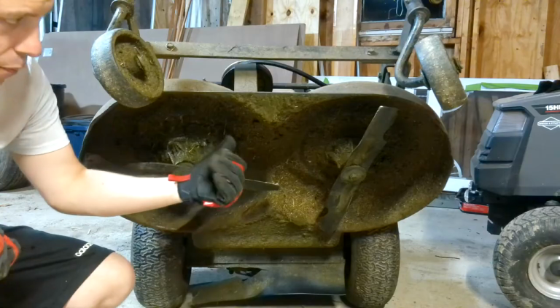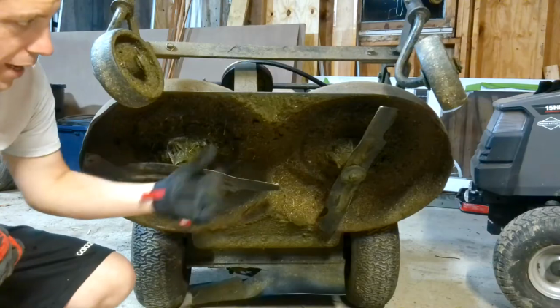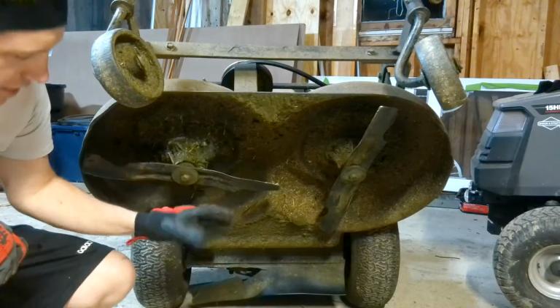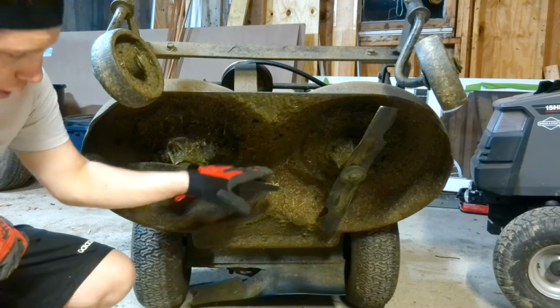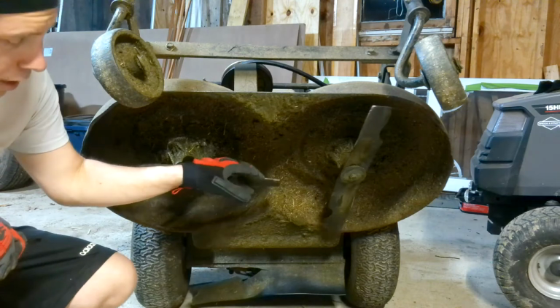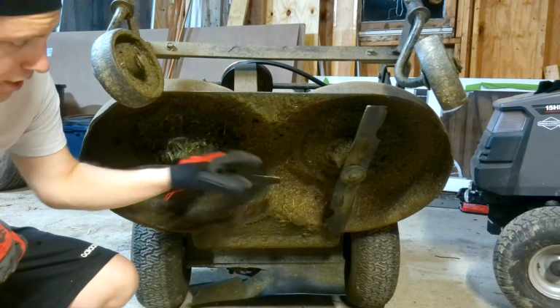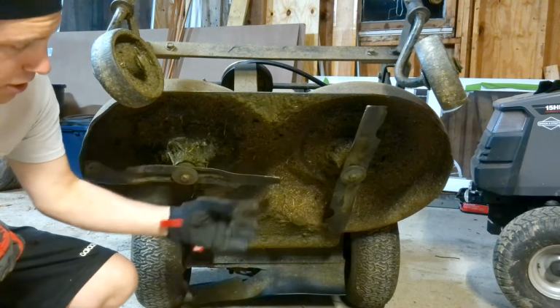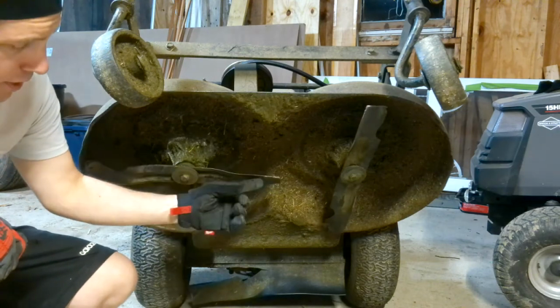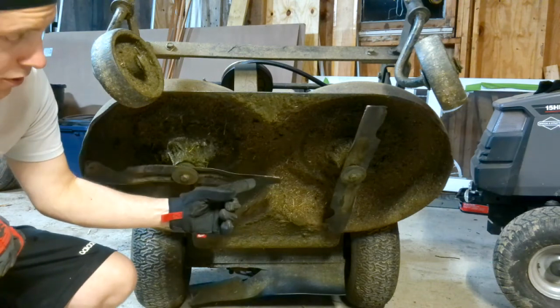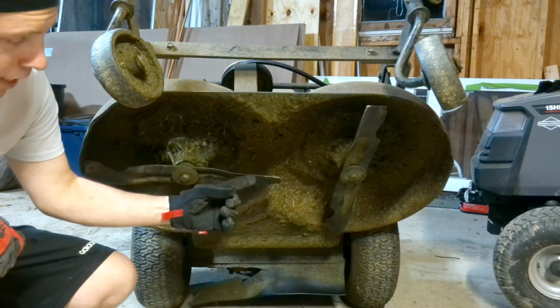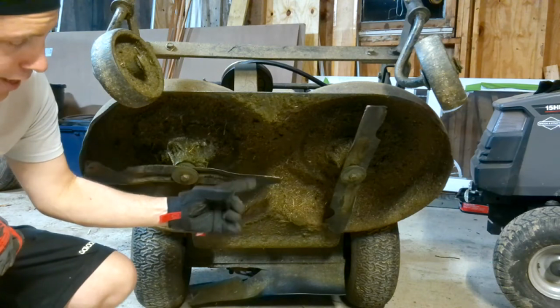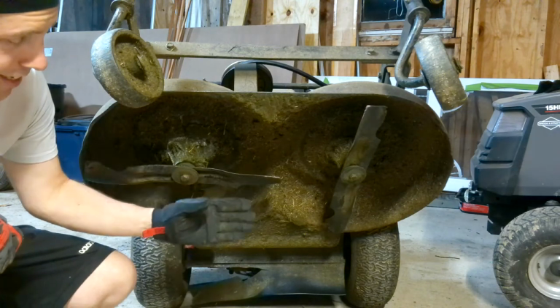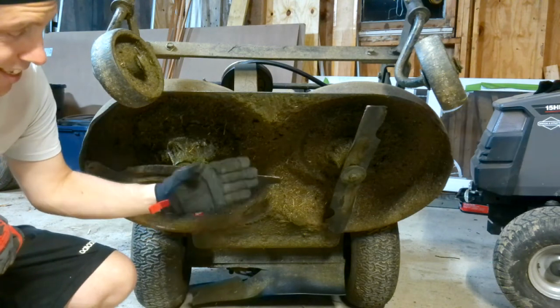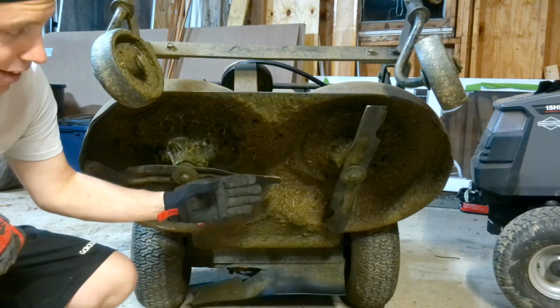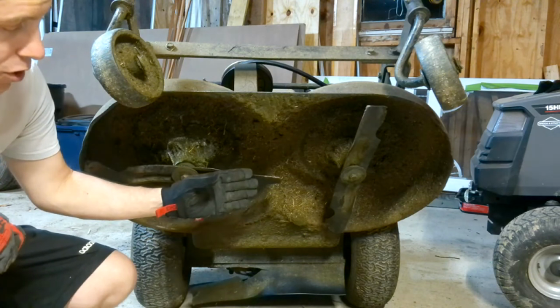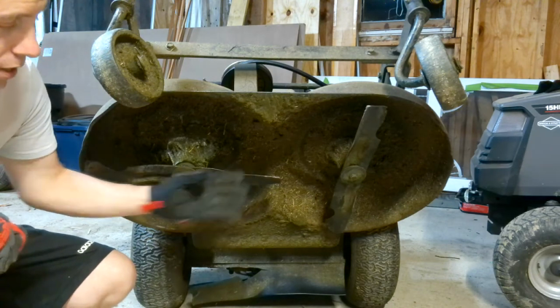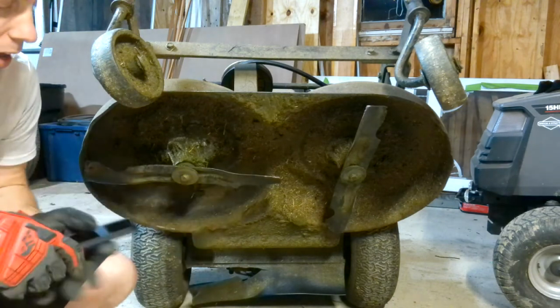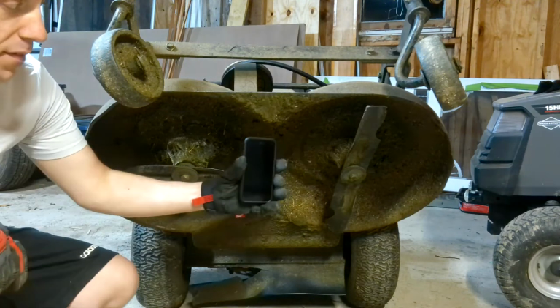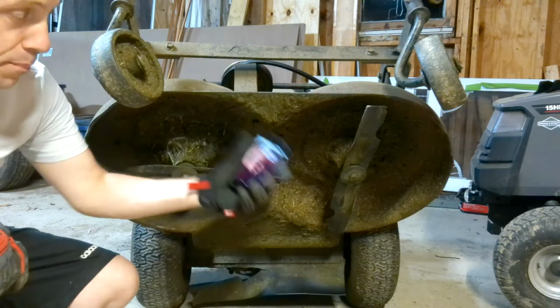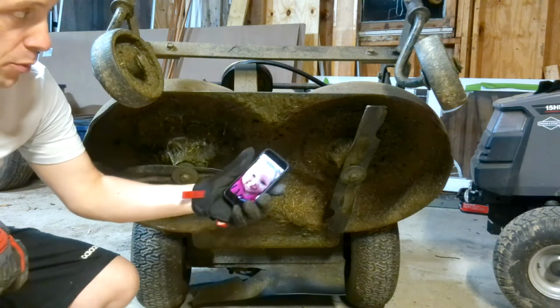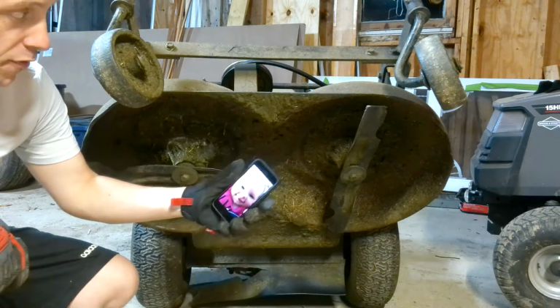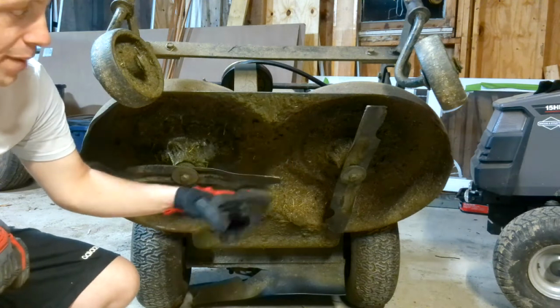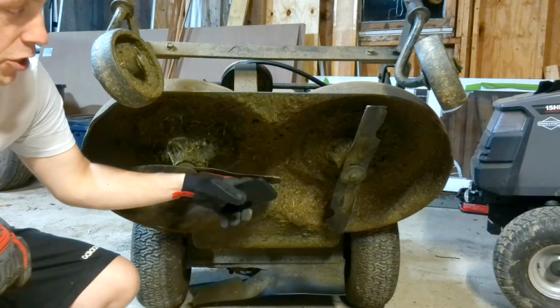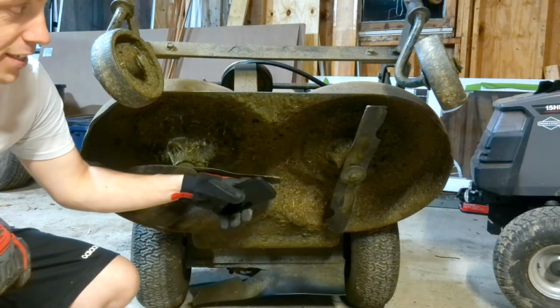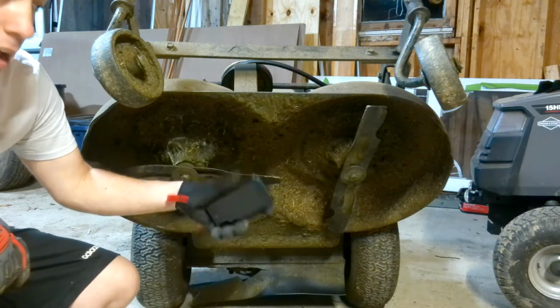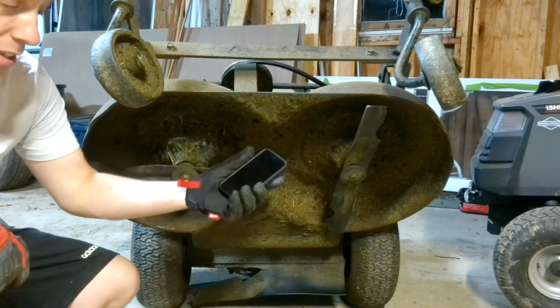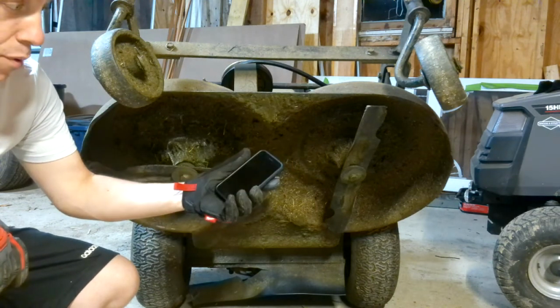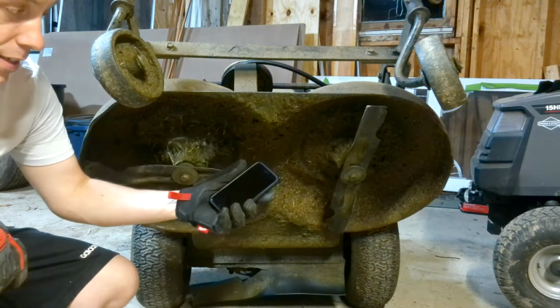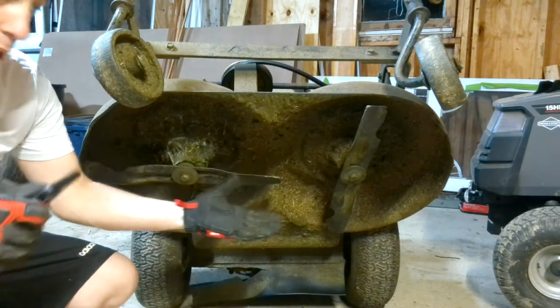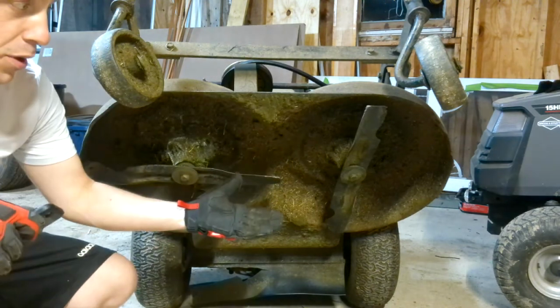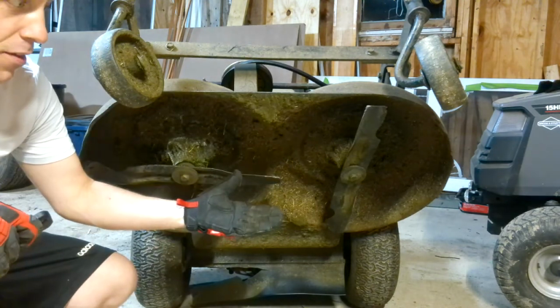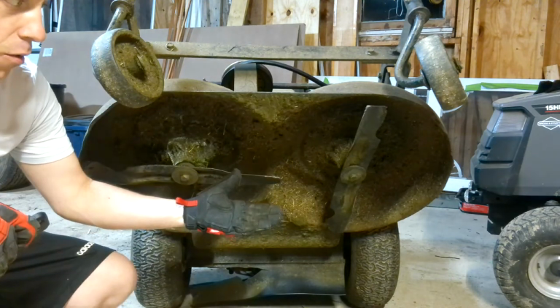When you get under the deck you want to pay close attention to the position that your blades are in because this is exactly how you want it to be. If you have to take a picture with your phone to make sure you get it done right, that's a good practice — better than putting them in the wrong way.